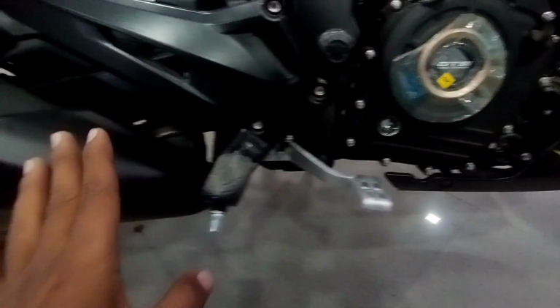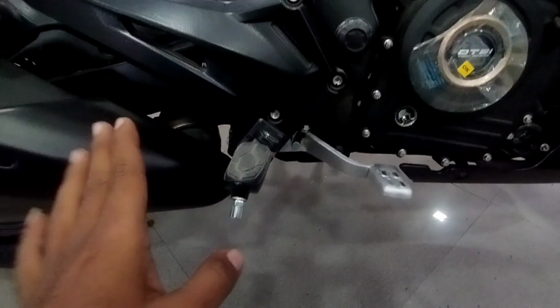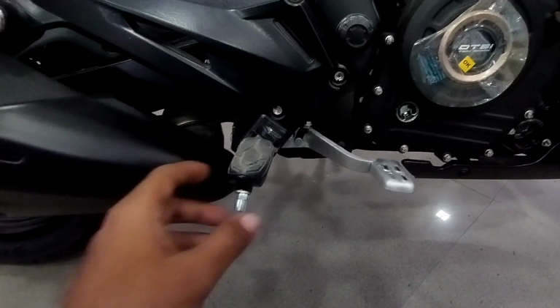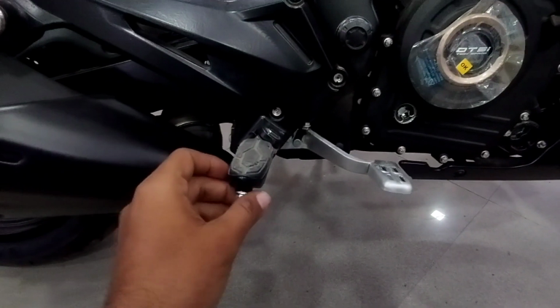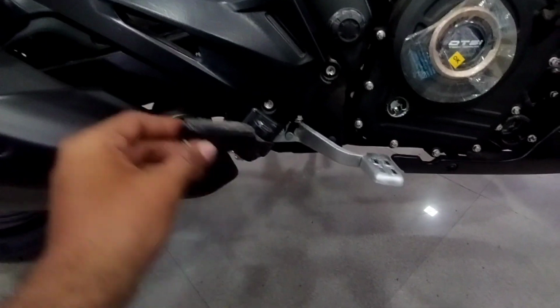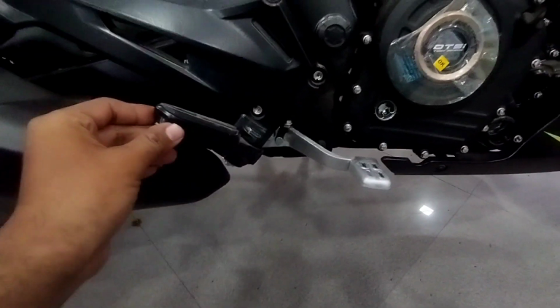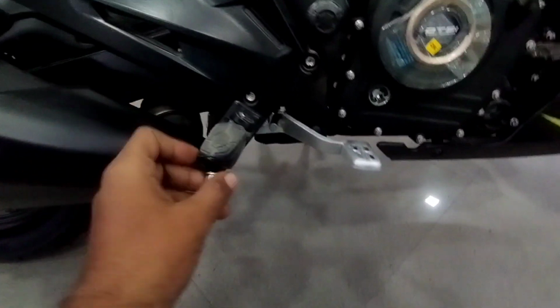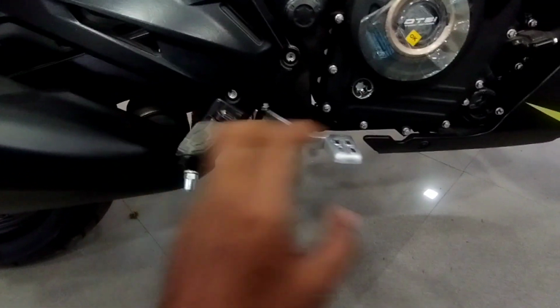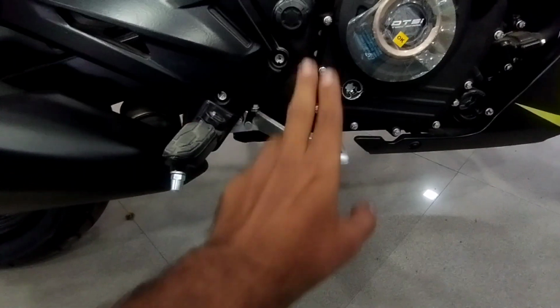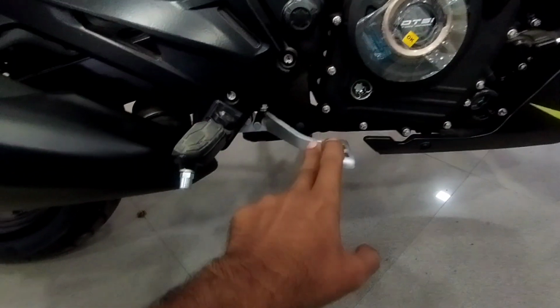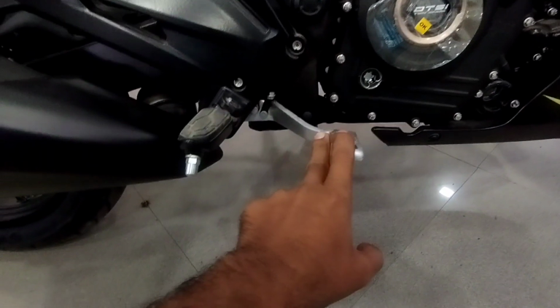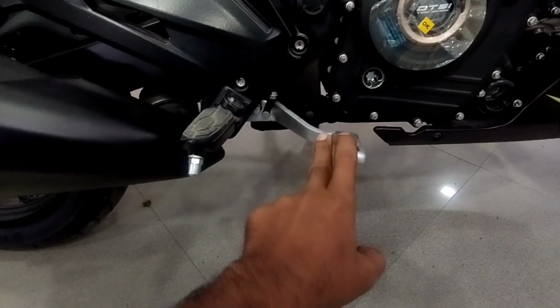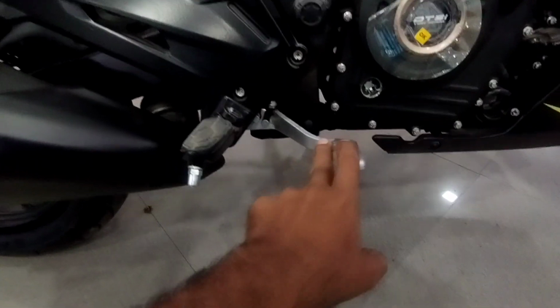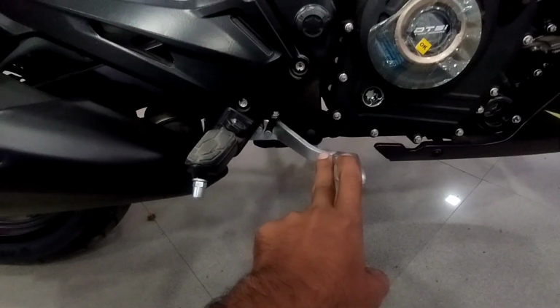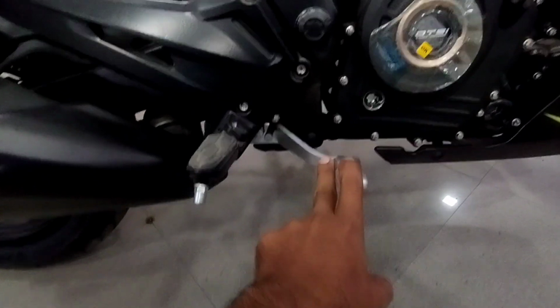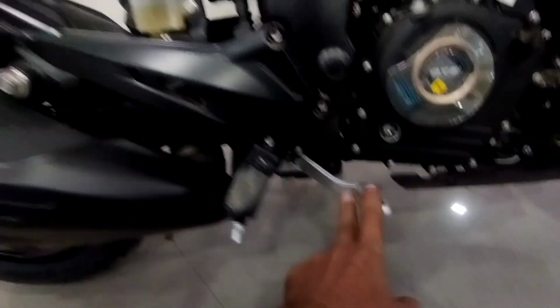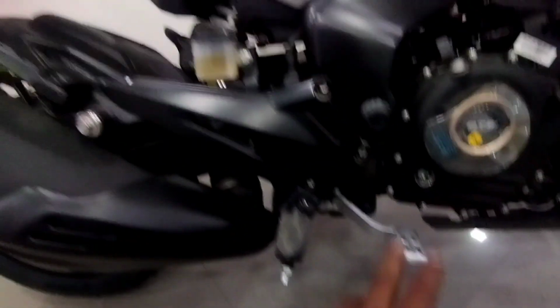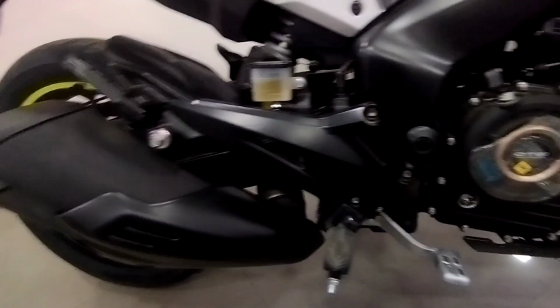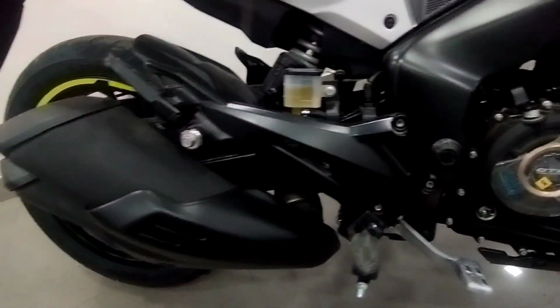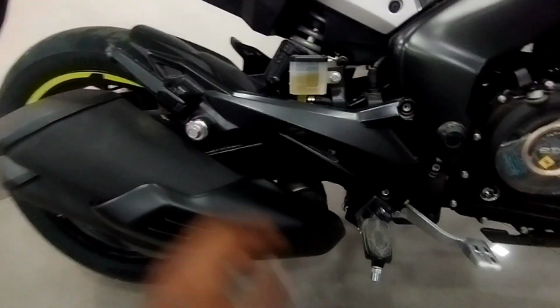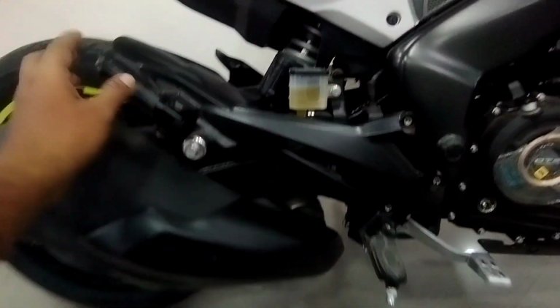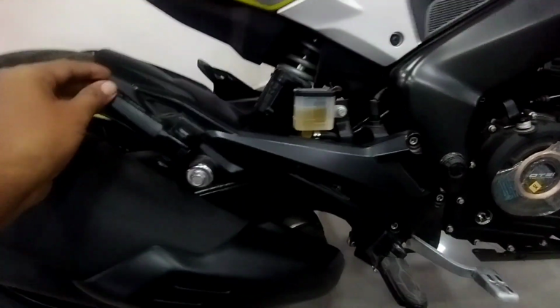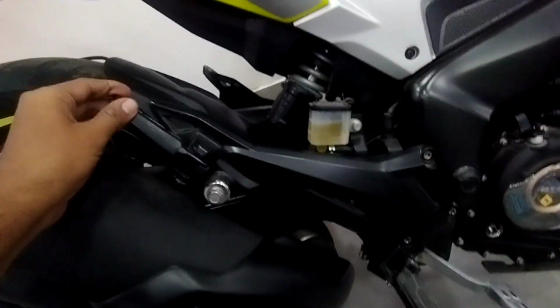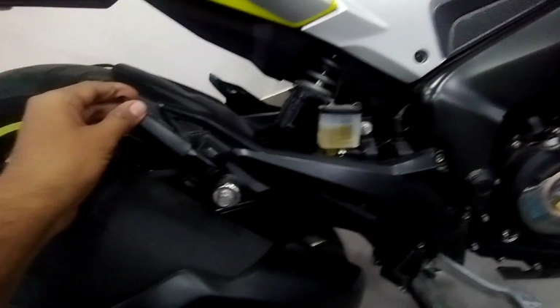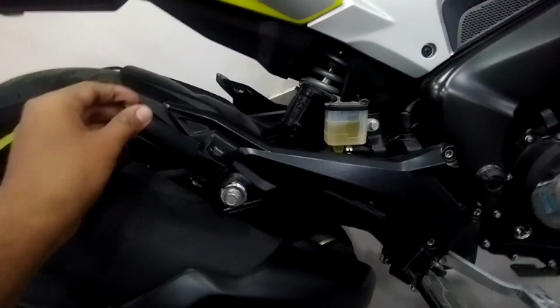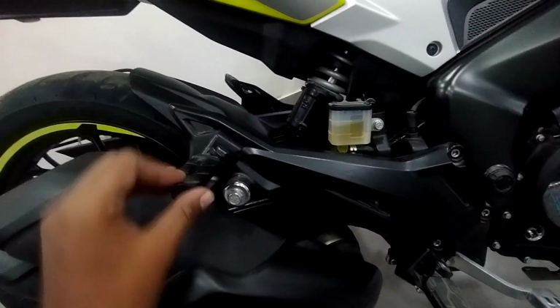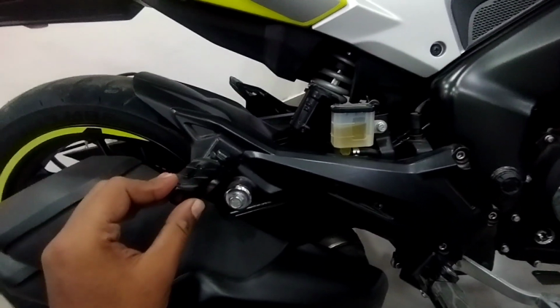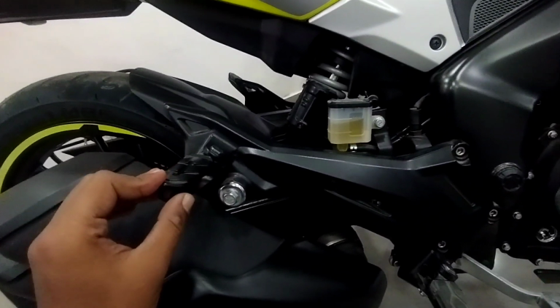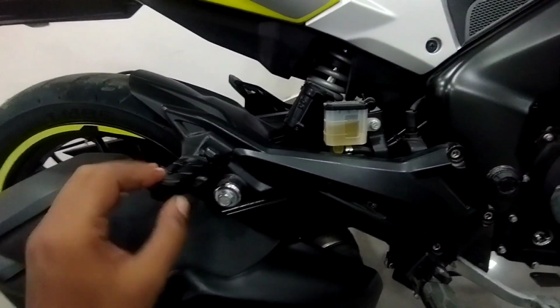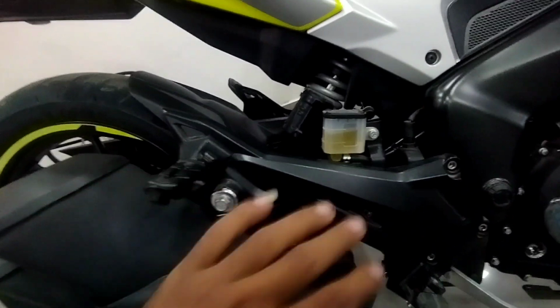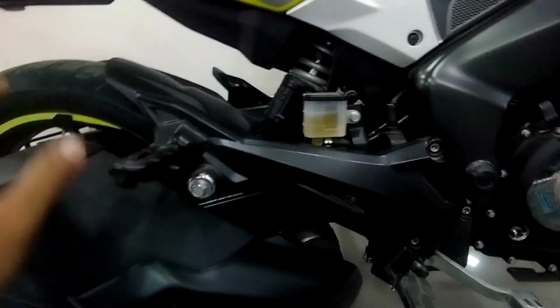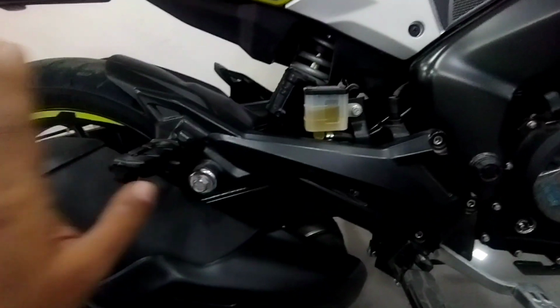You can see the foldable aluminum rear footrest, which is black aluminum. Everything in this bike in this segment is premium.